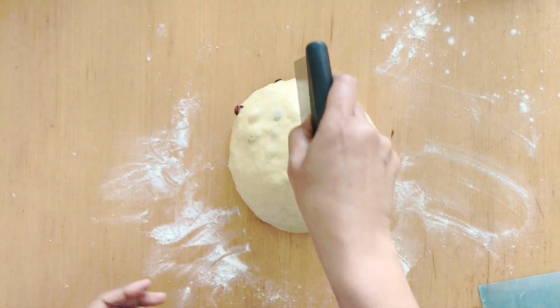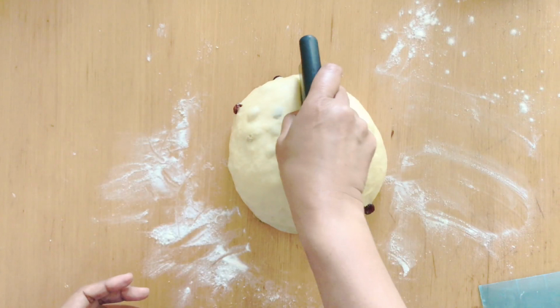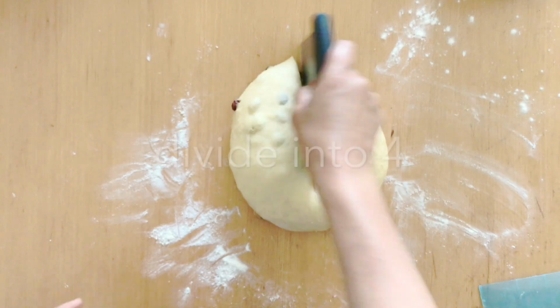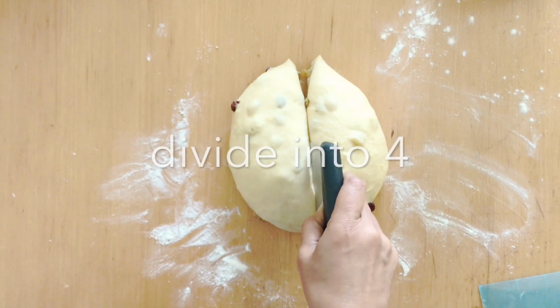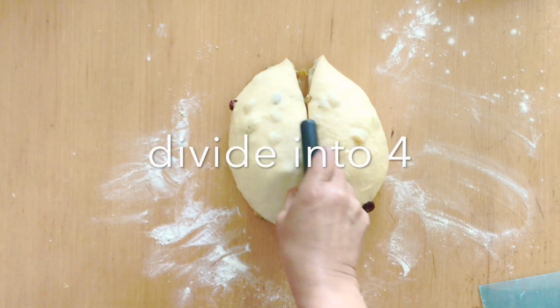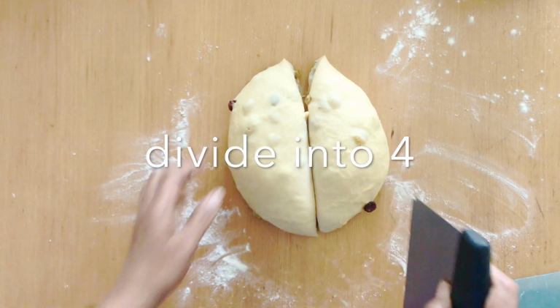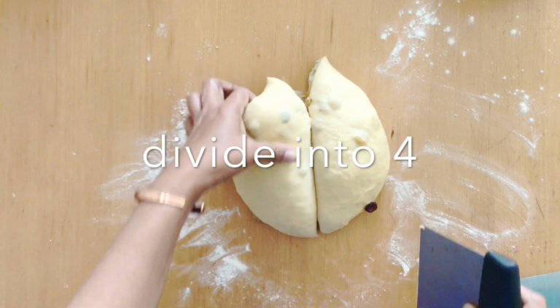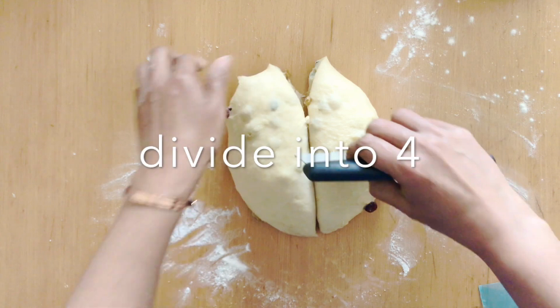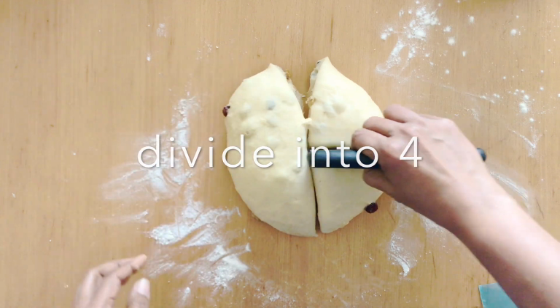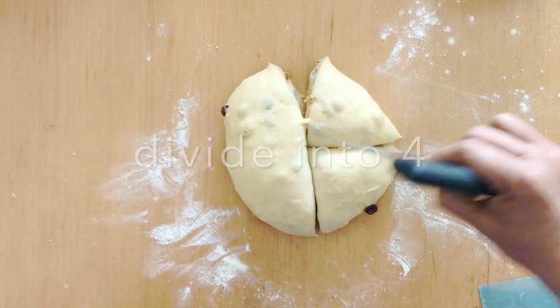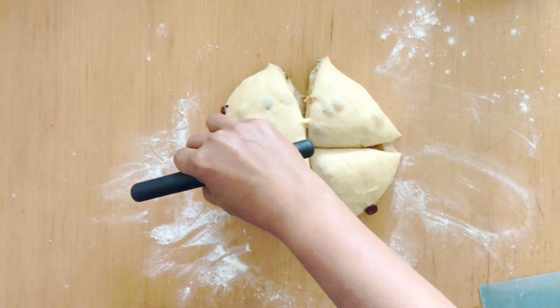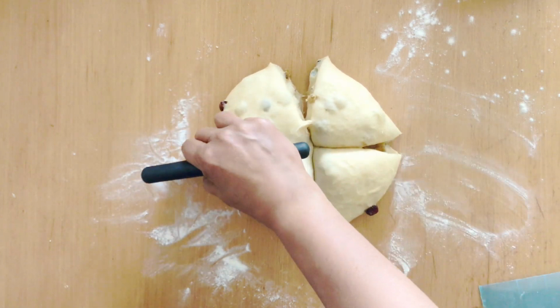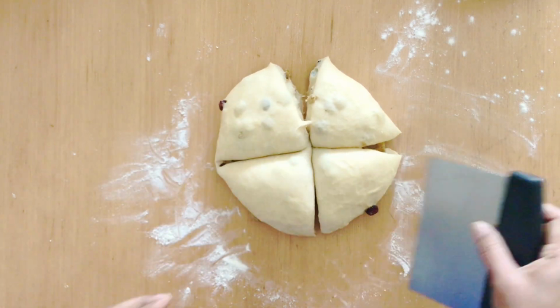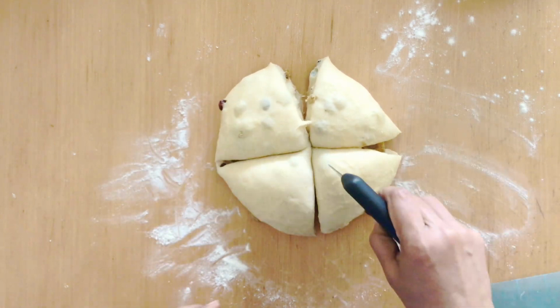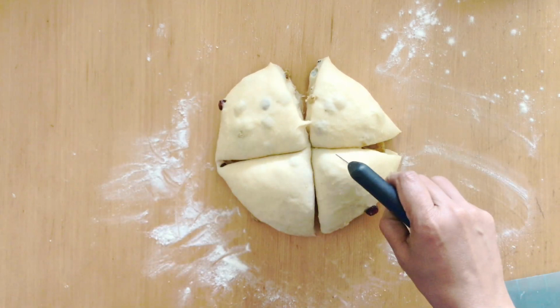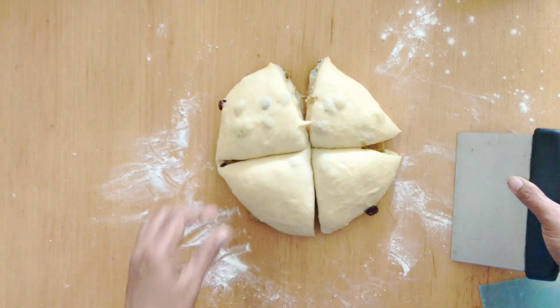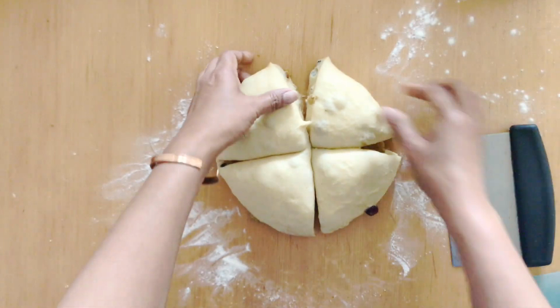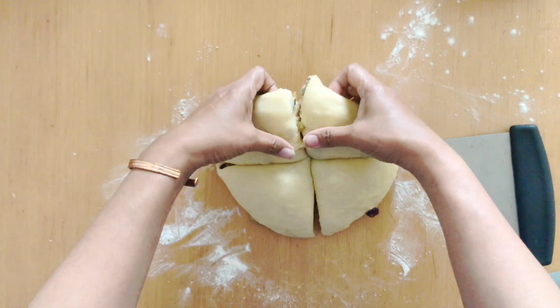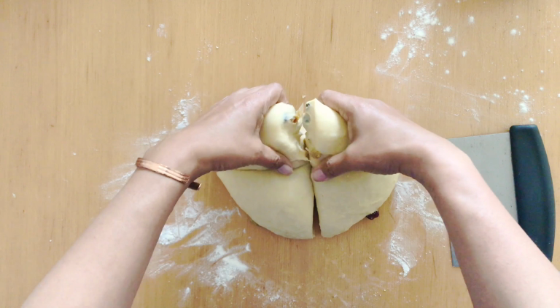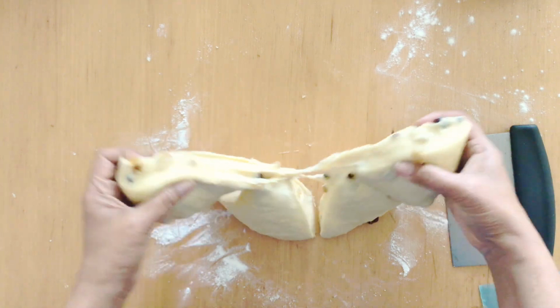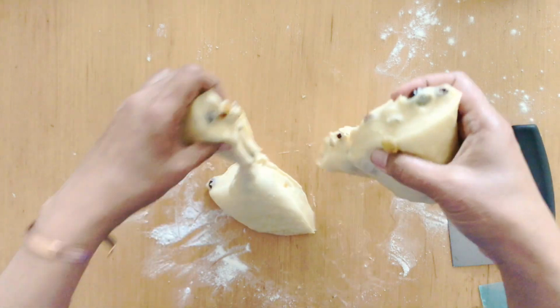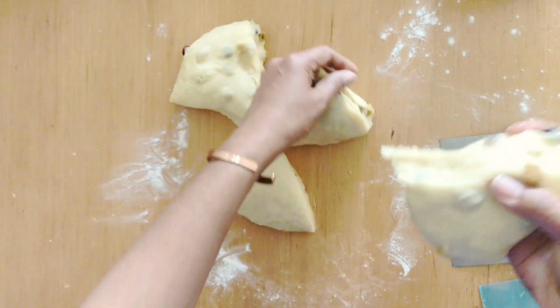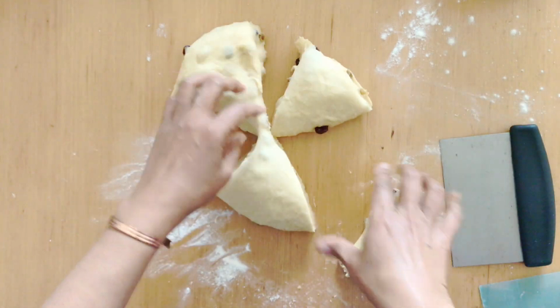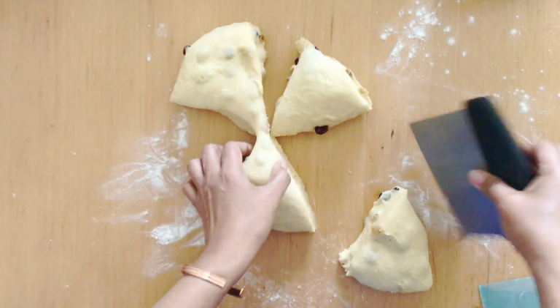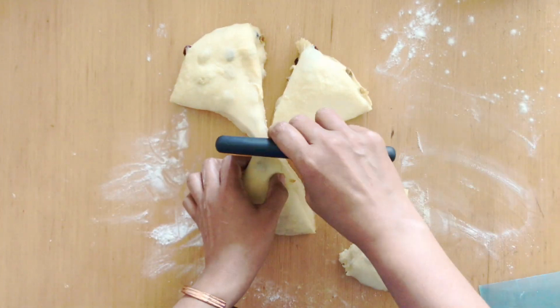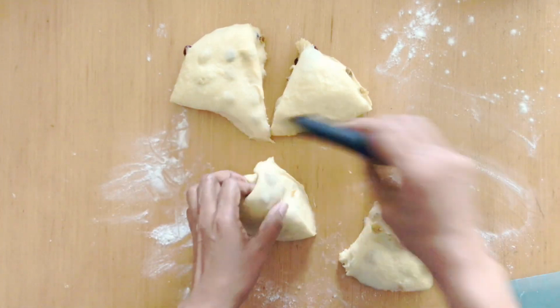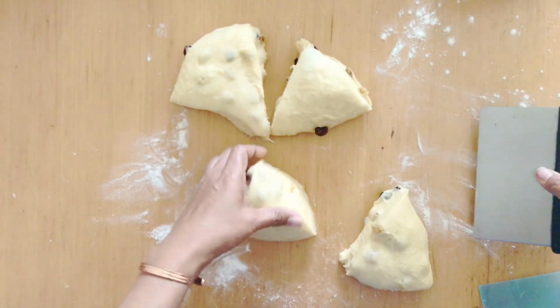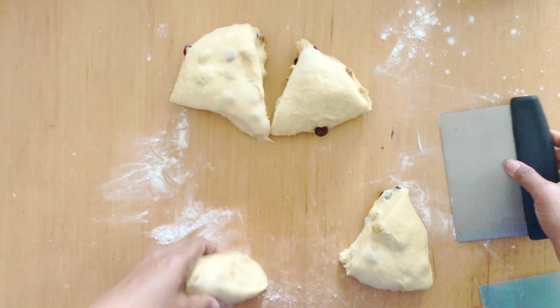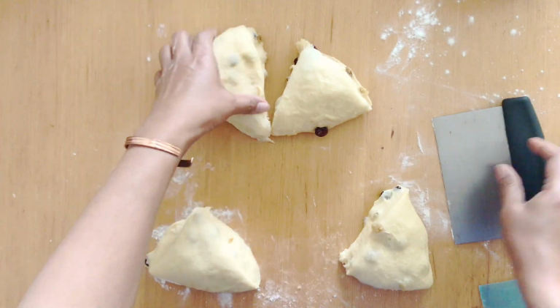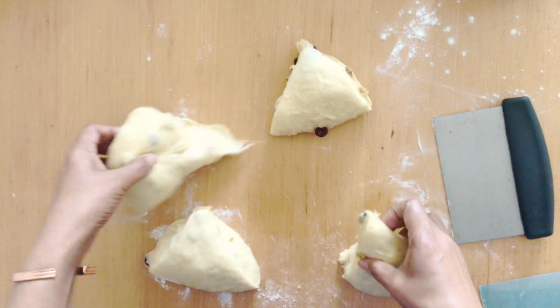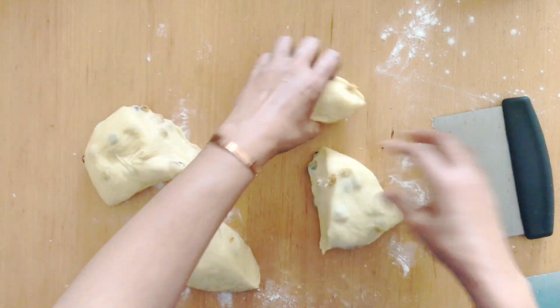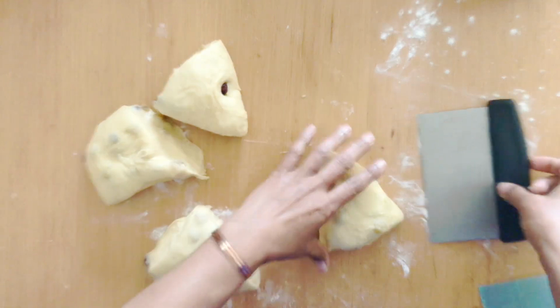I'm going to start by making four pieces first, and then divide each one into three, so that I end up with 12 buns total.